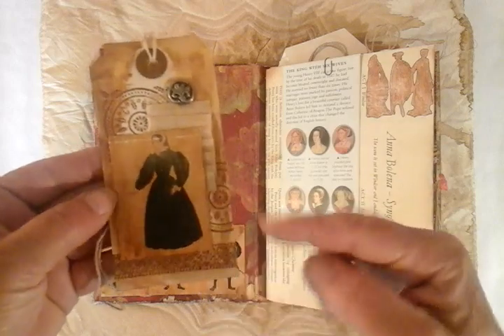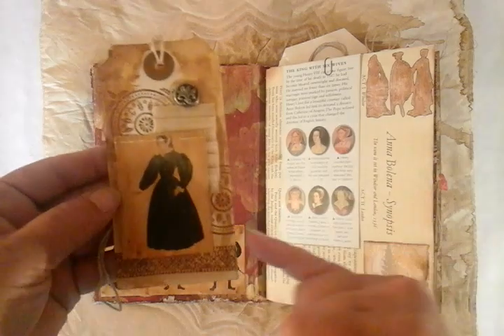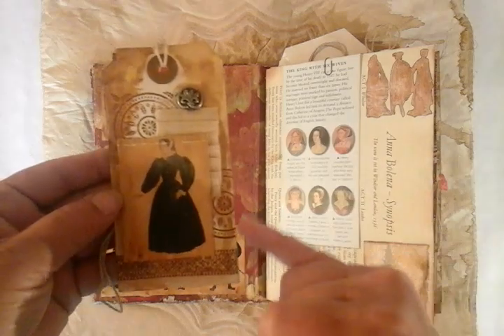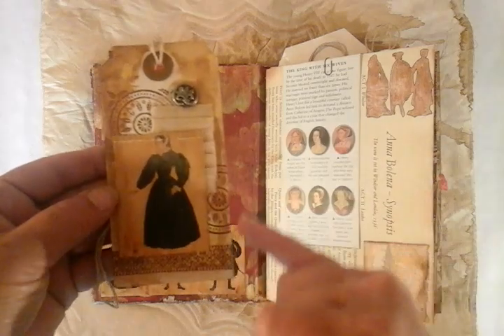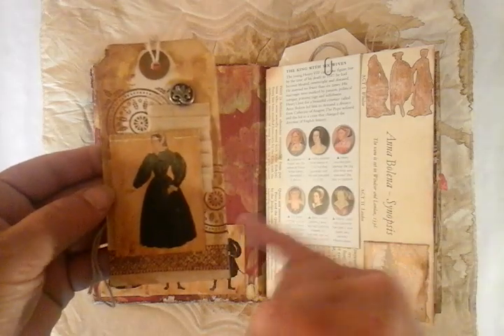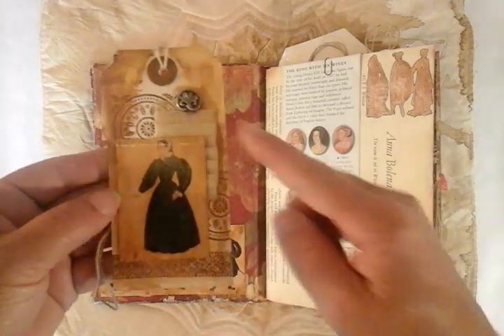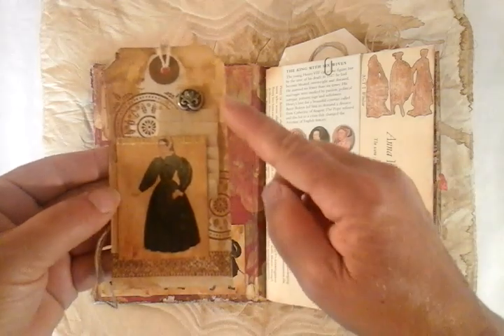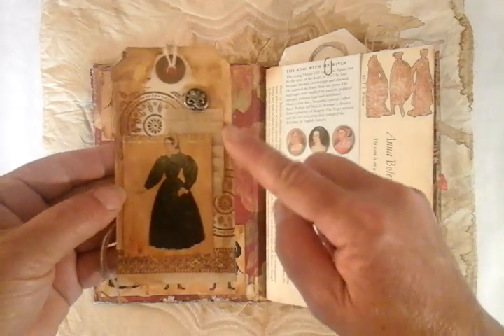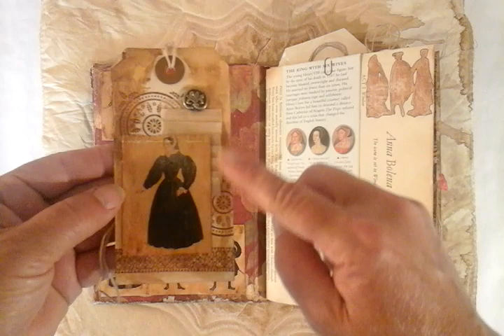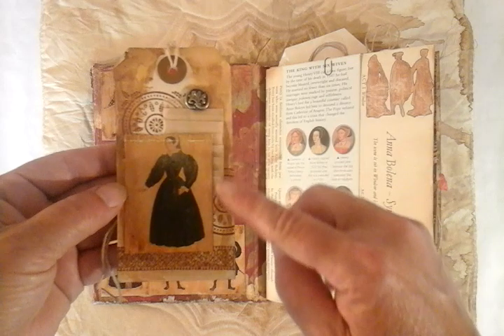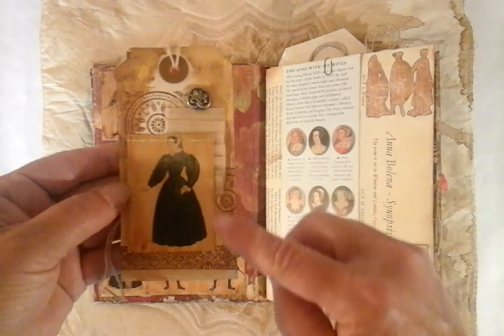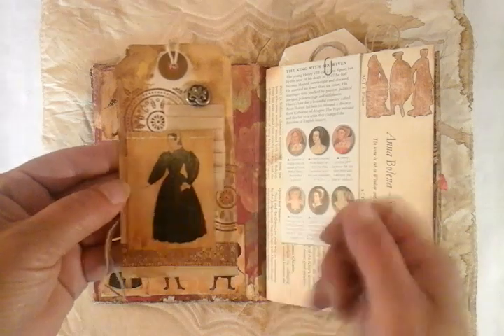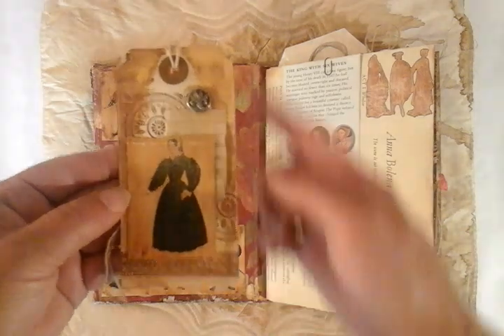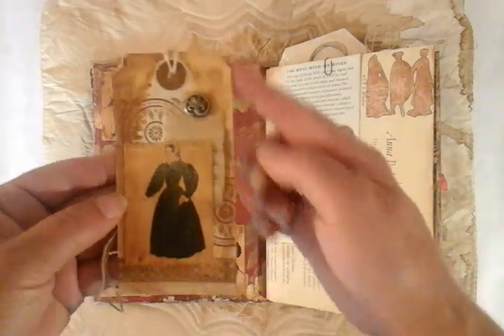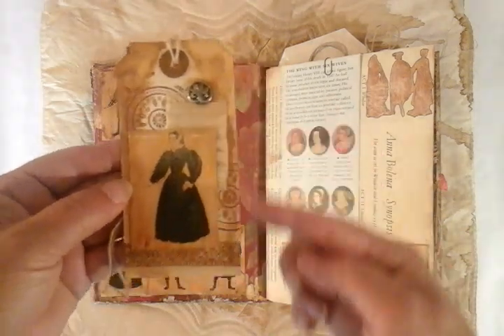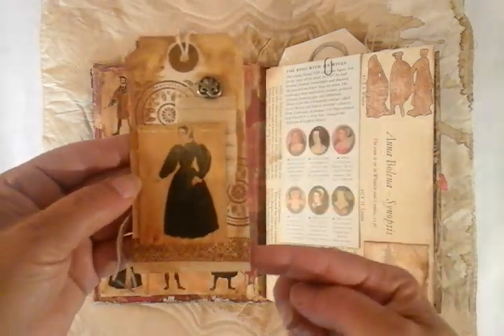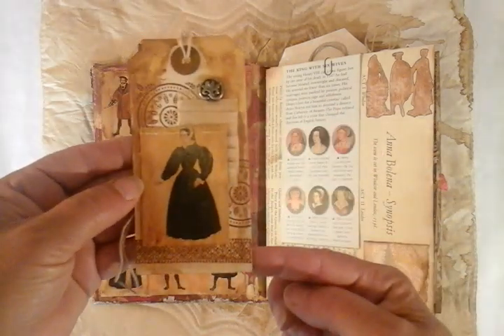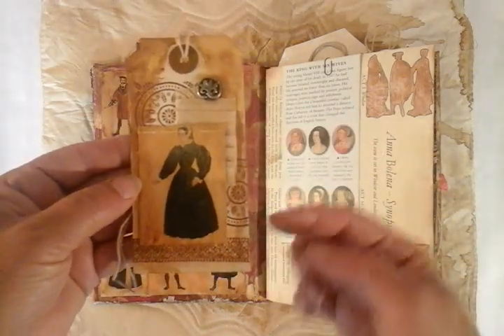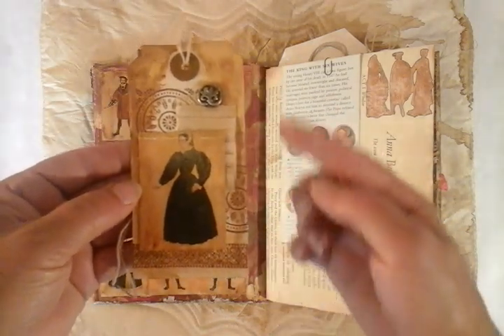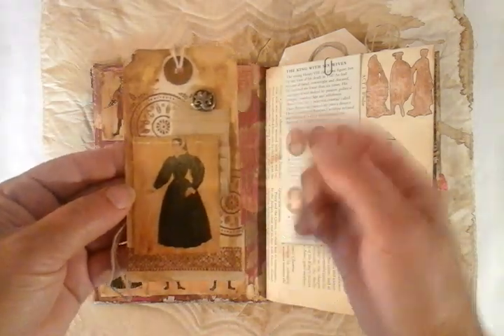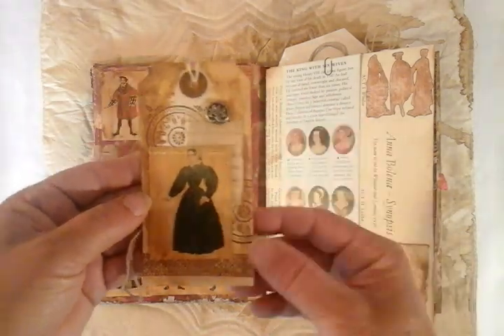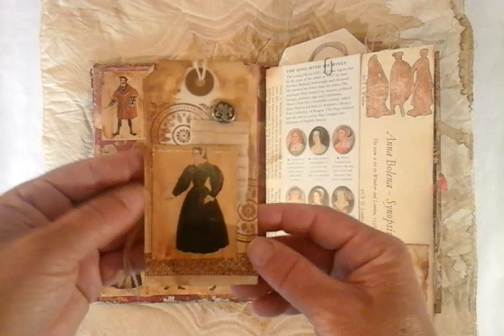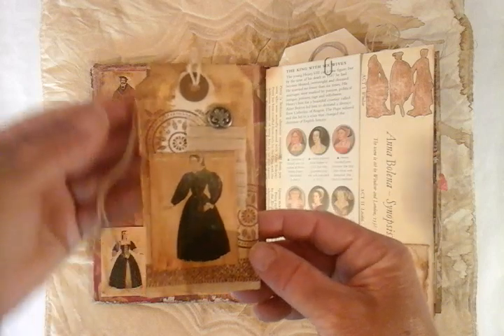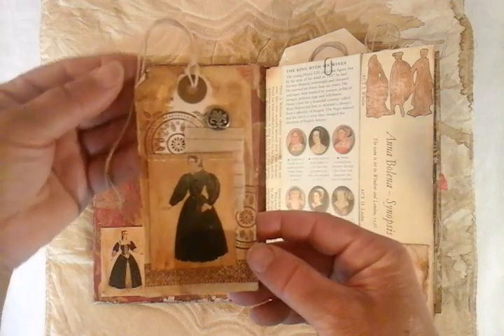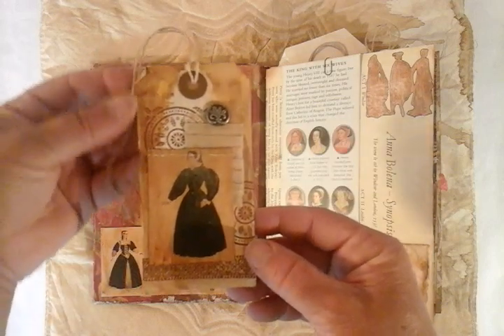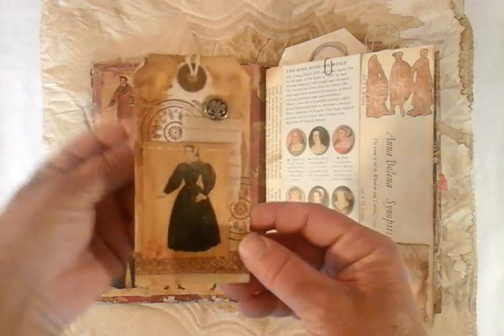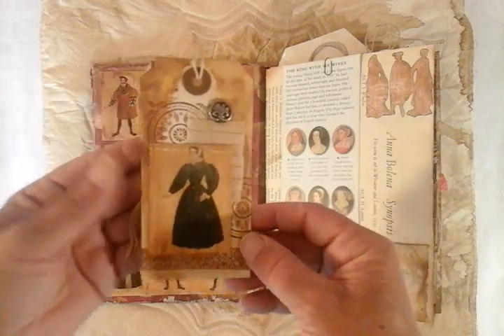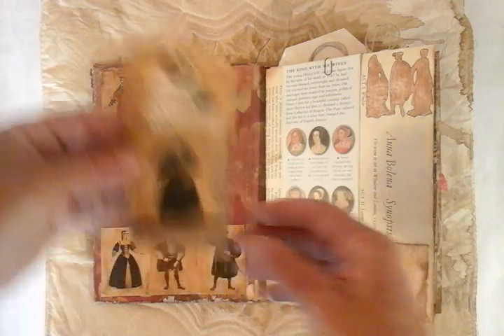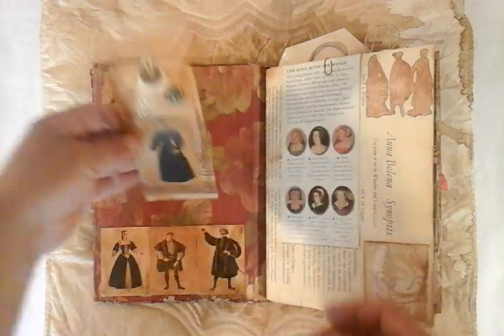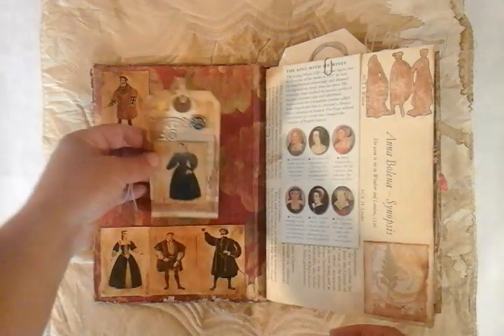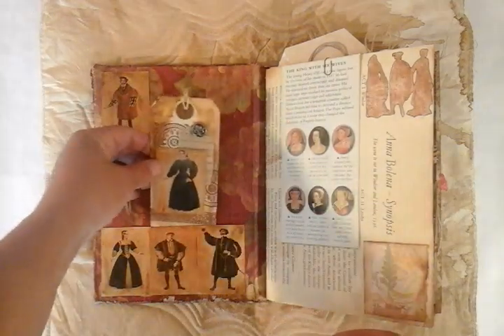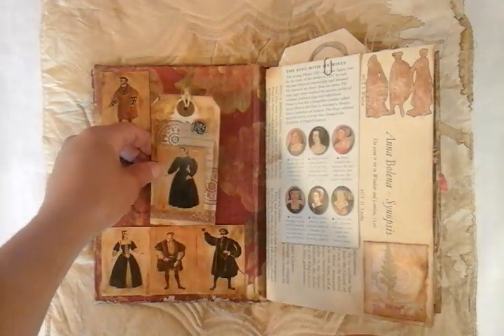I've done some stamping, and I've just made a little ruffle down the outside. These have been coffee stained, and then I've just put a little bit of watercolour to grunge them up, to make them just a little bit darker.